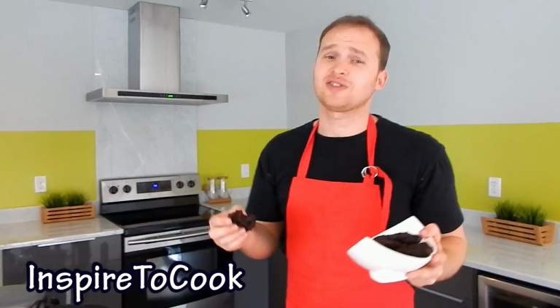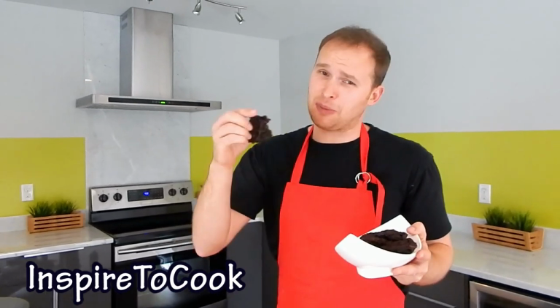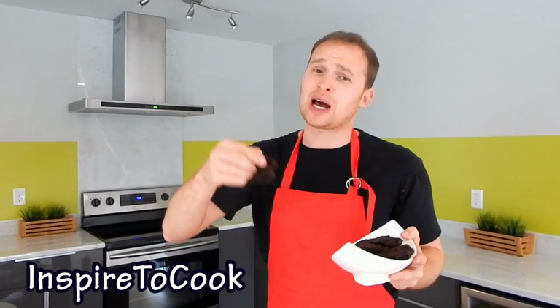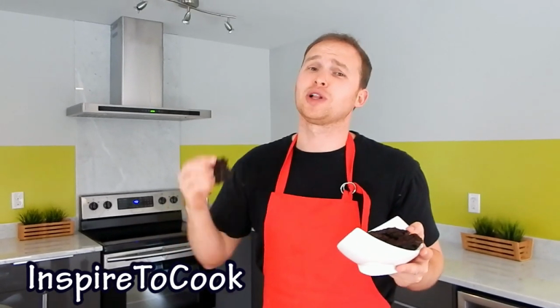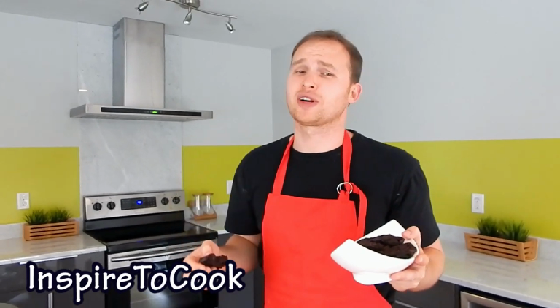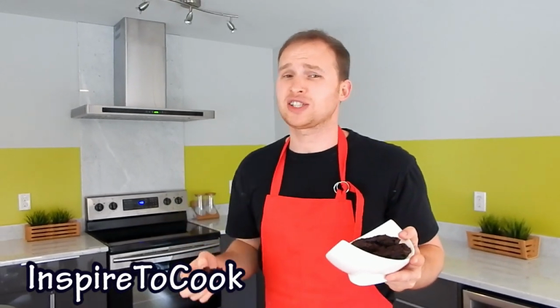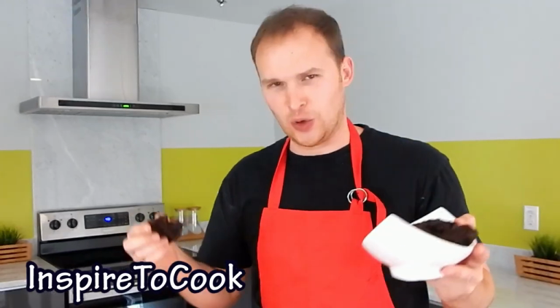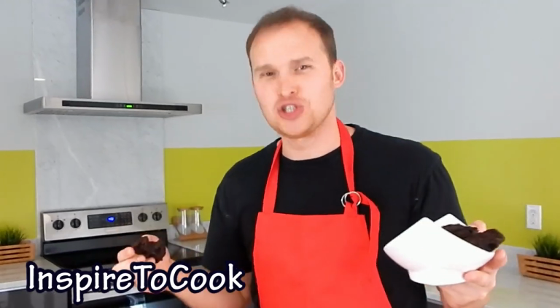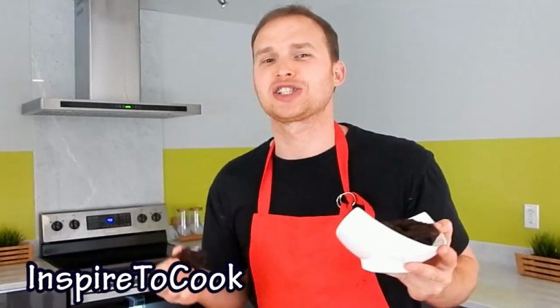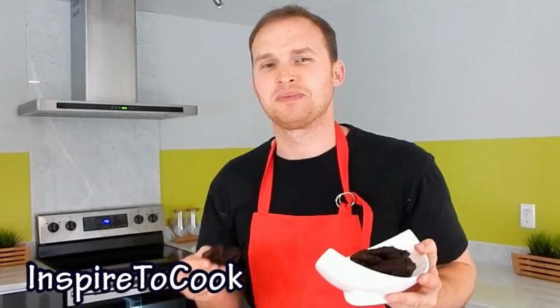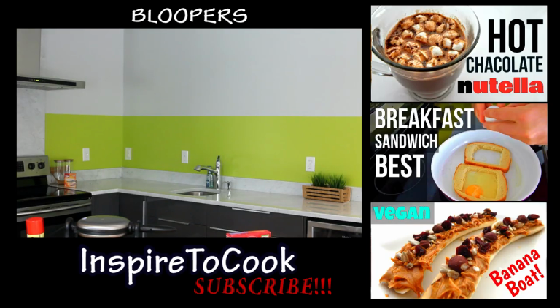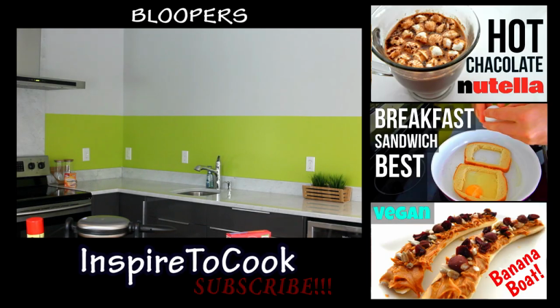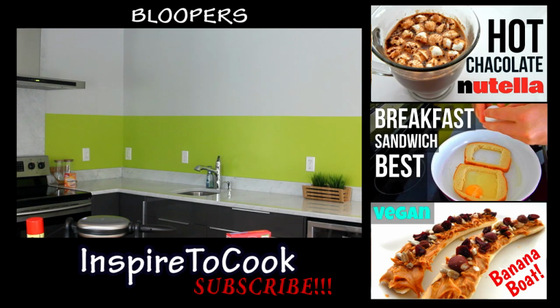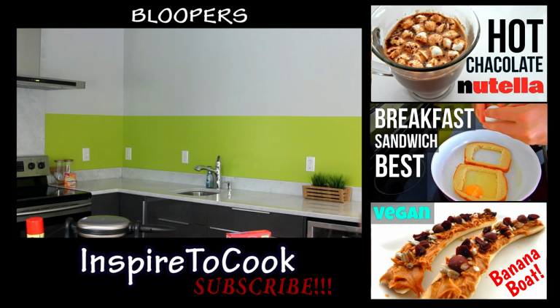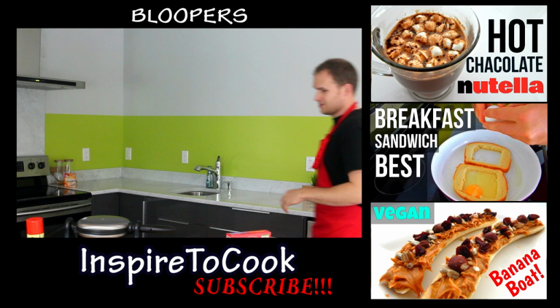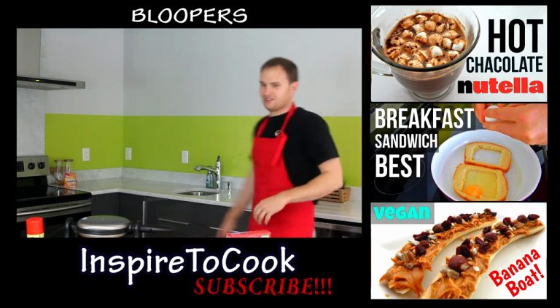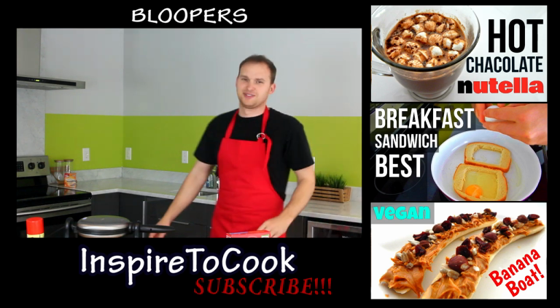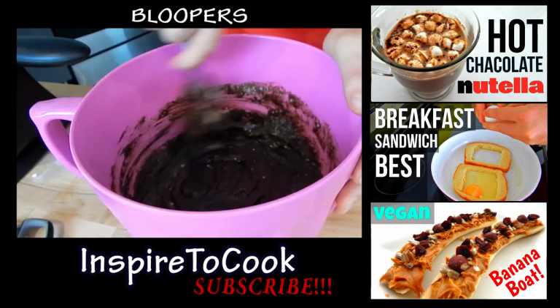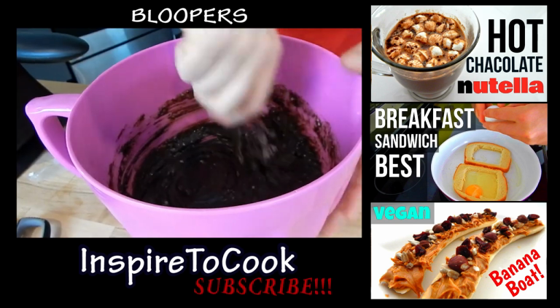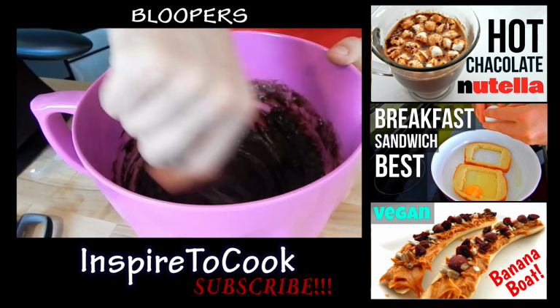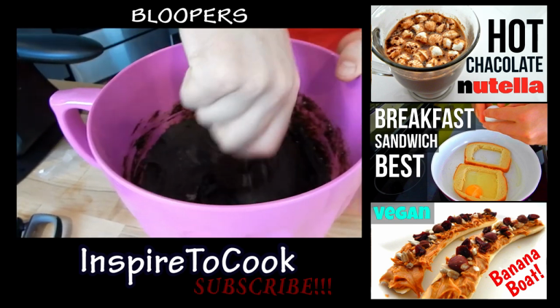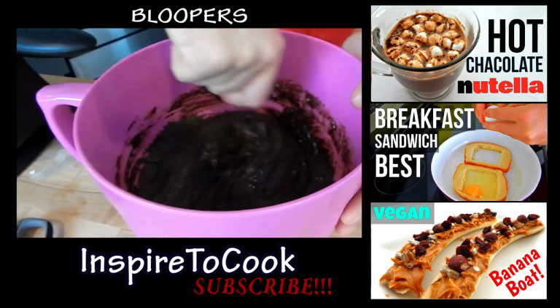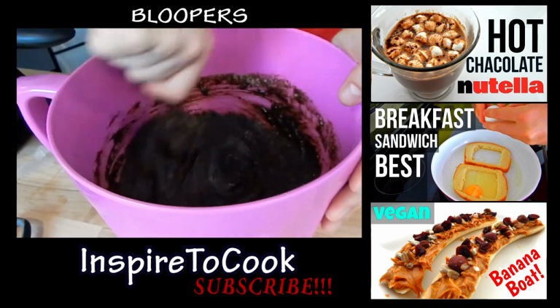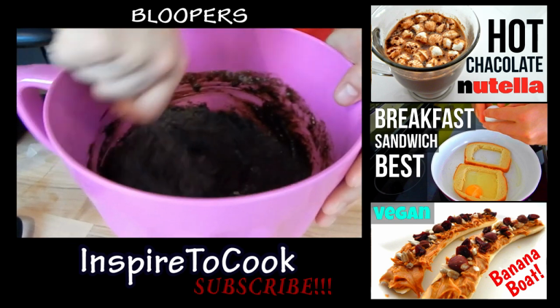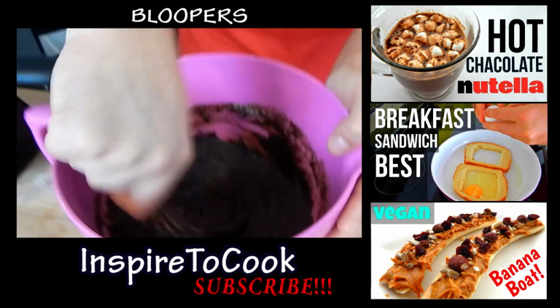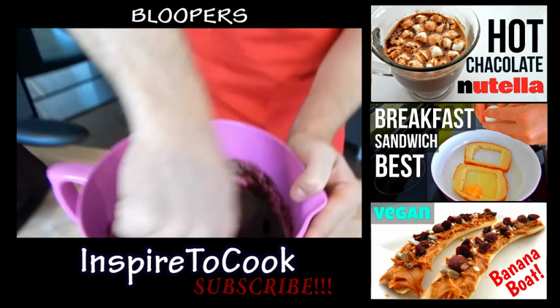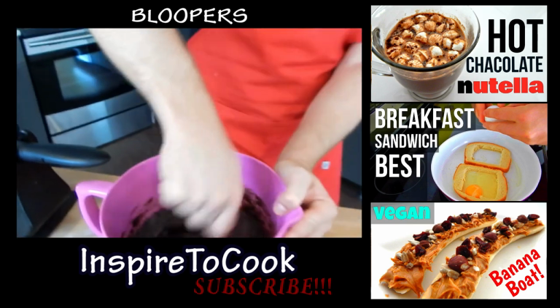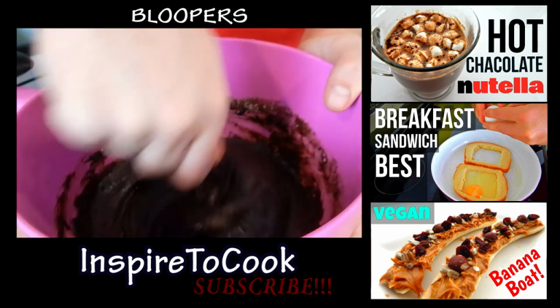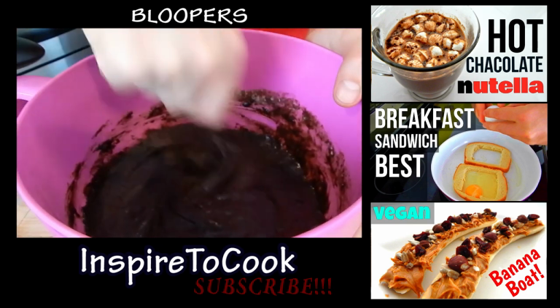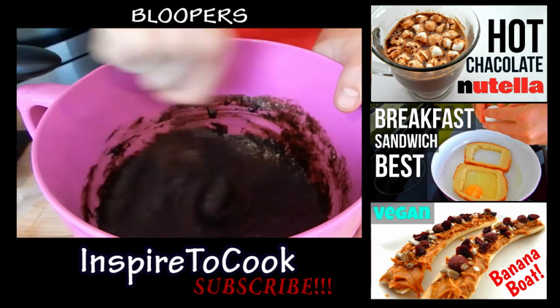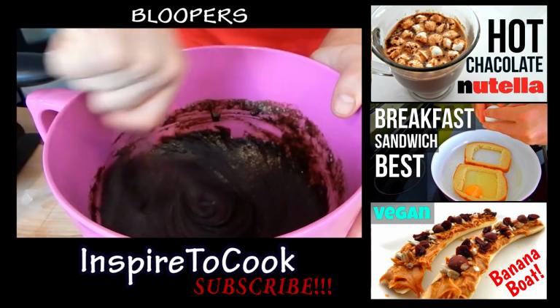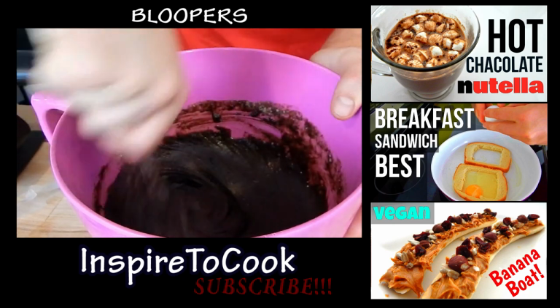Well I hope you guys enjoyed this video. Let me know in the comments below your requests and we'll see you next time. Delicious — my favorite word is delicious, because it is delicious. Look at that!